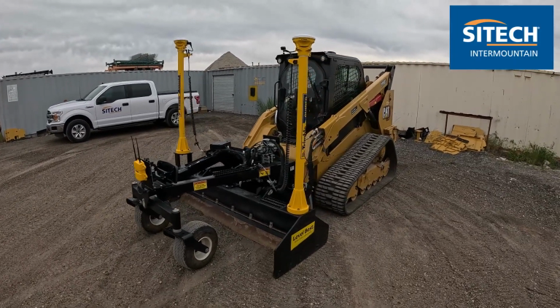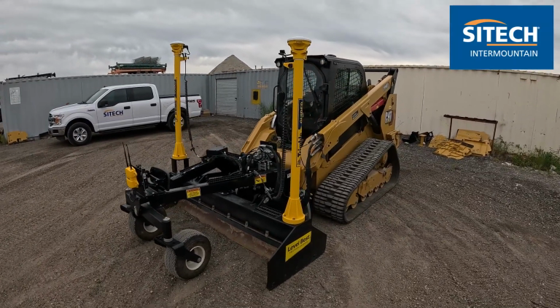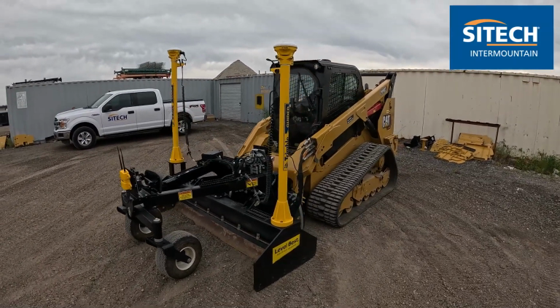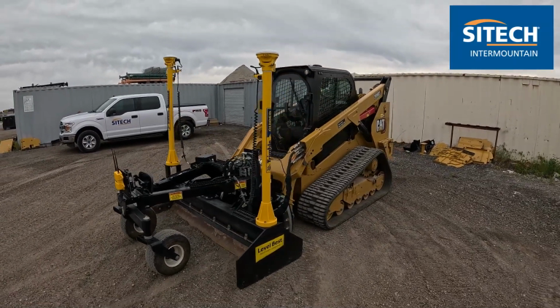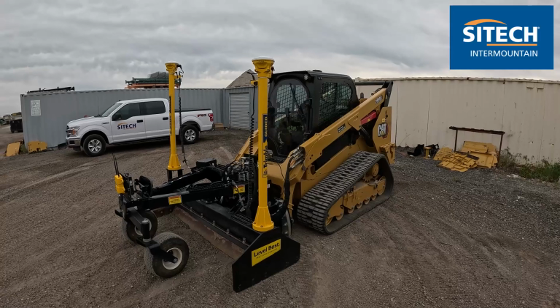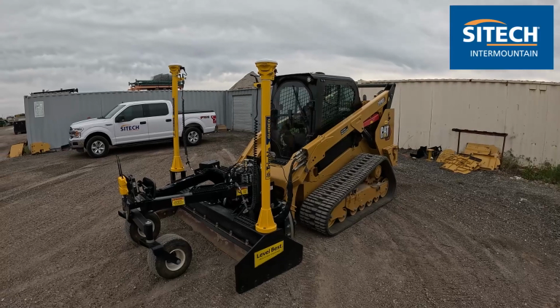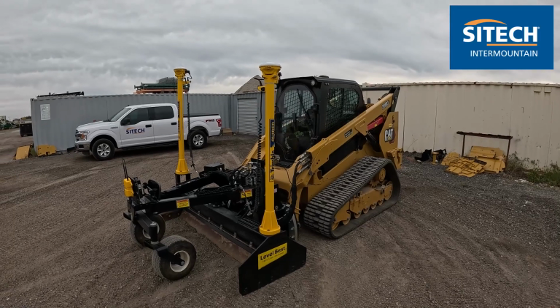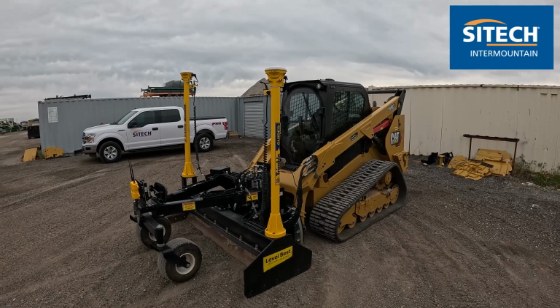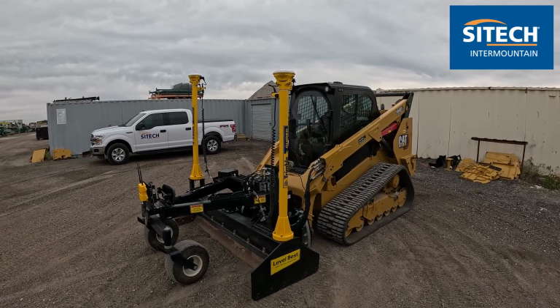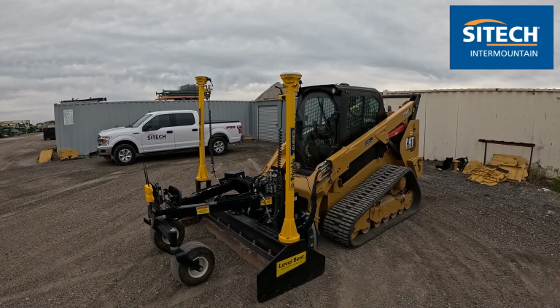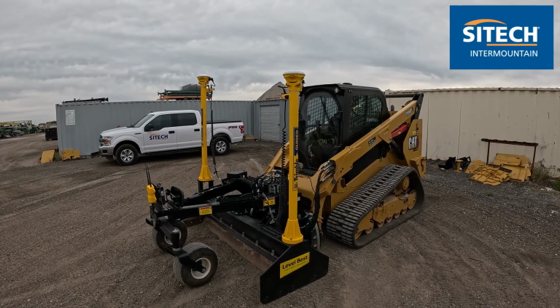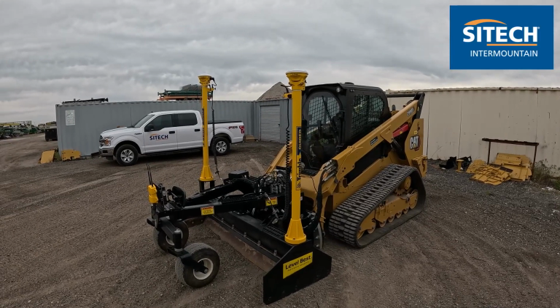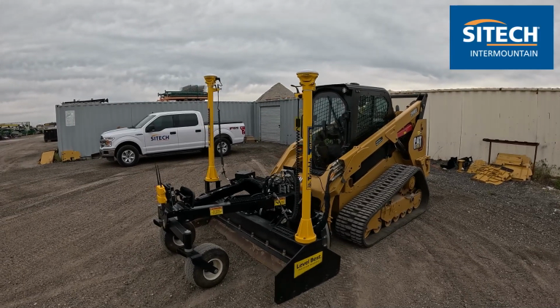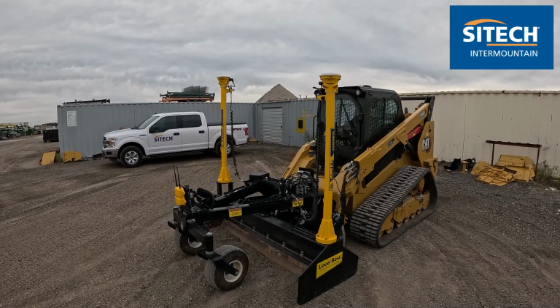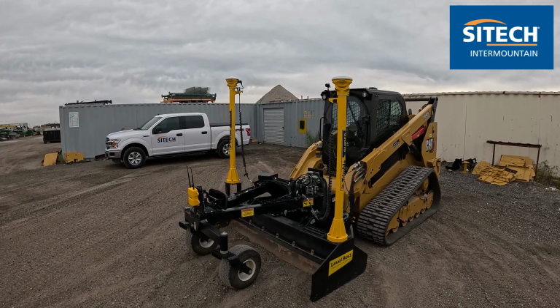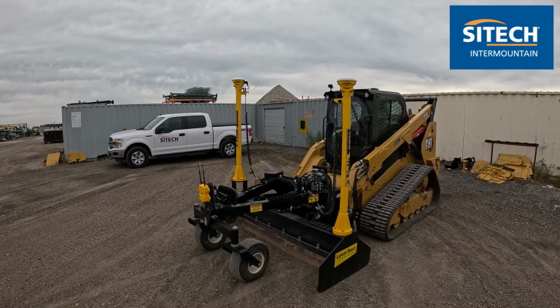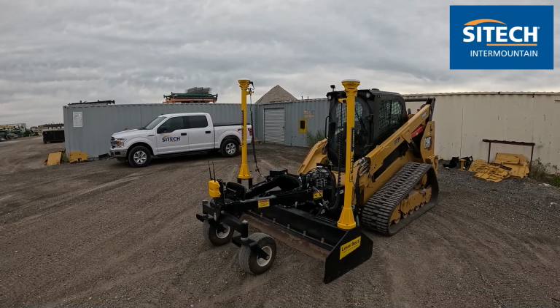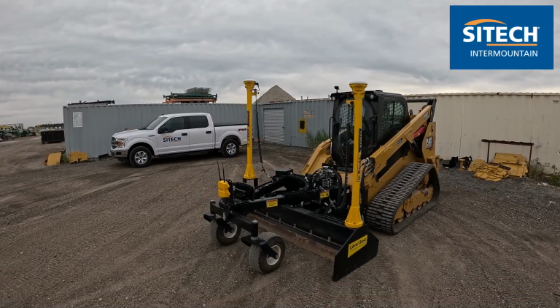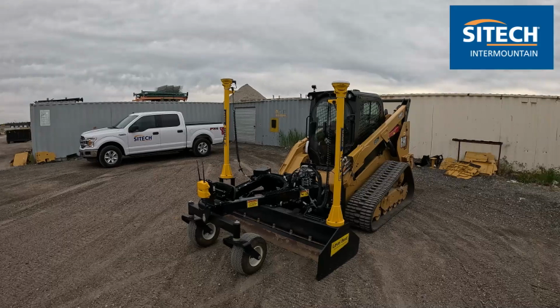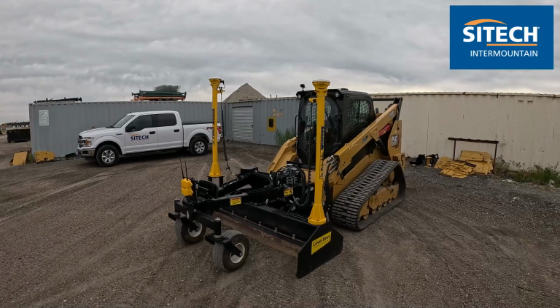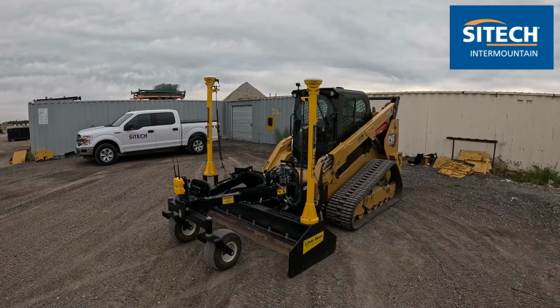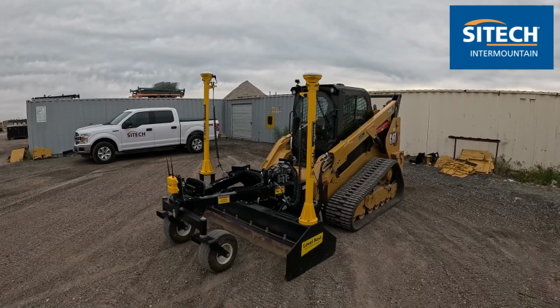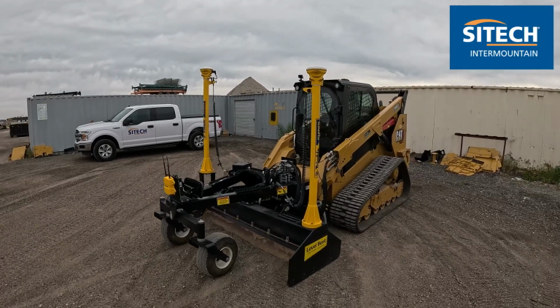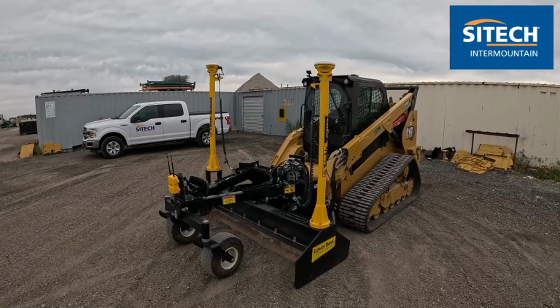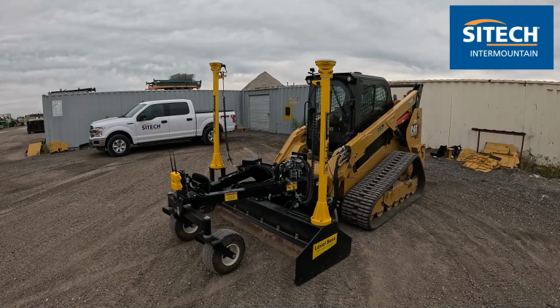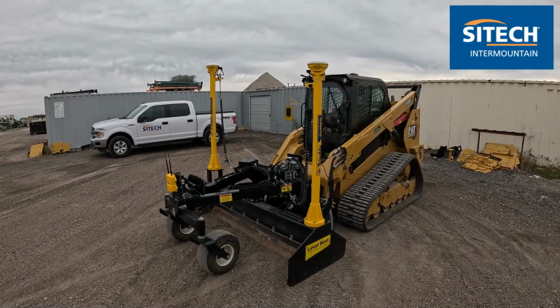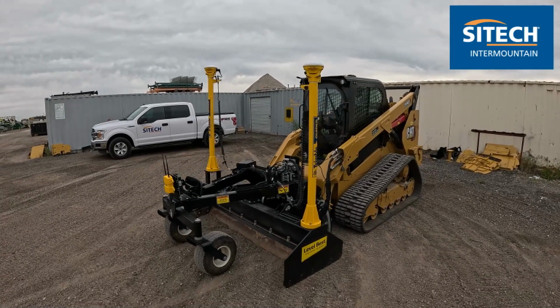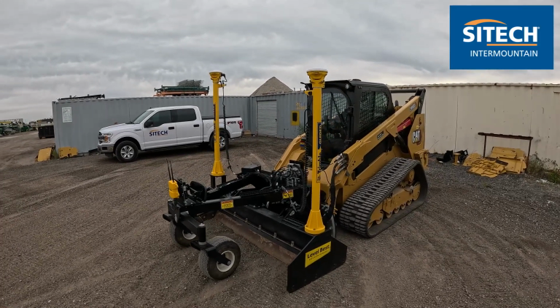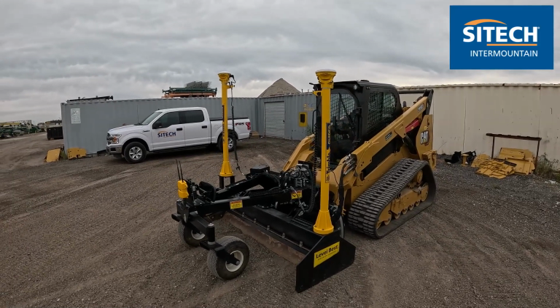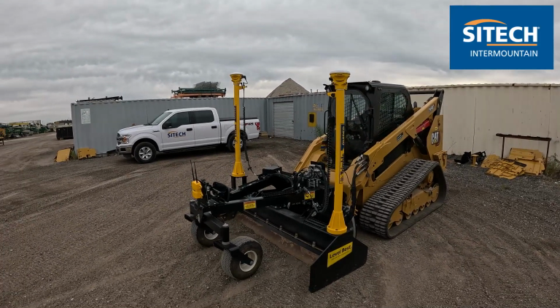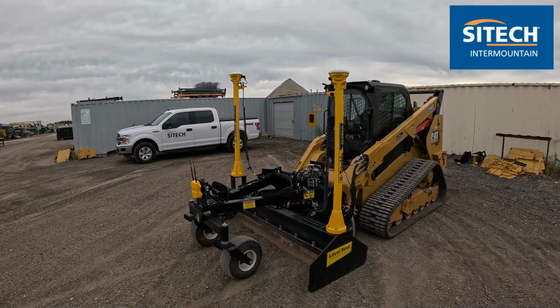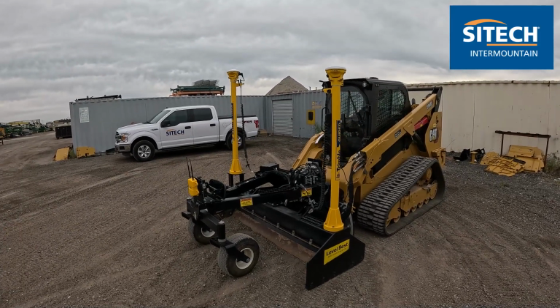If you watch my other video, I did one on the lasers for the ATI level vest. This is a full 3D setup, dual GNSS, and I want to go through all the functionality and the components out here, and then we'll go into the screen and actually run it on a model.